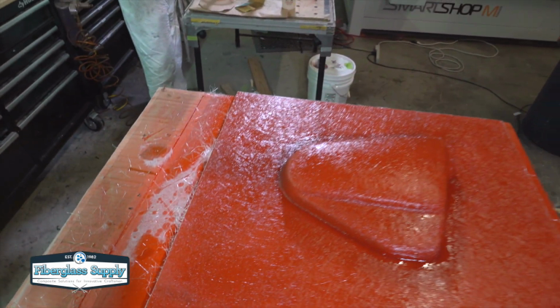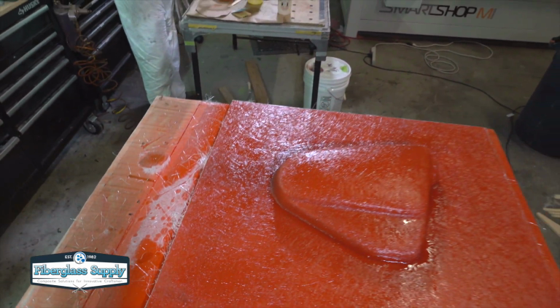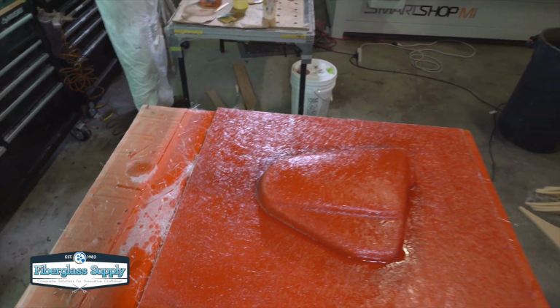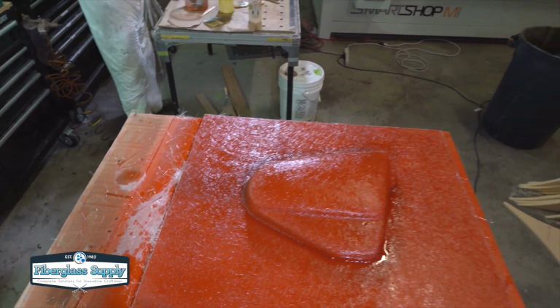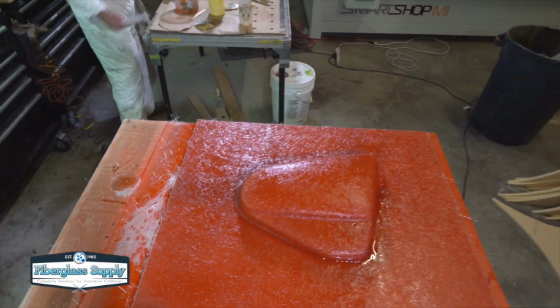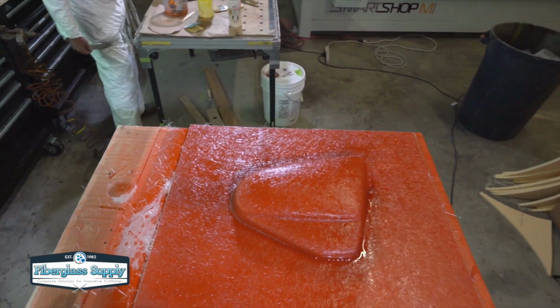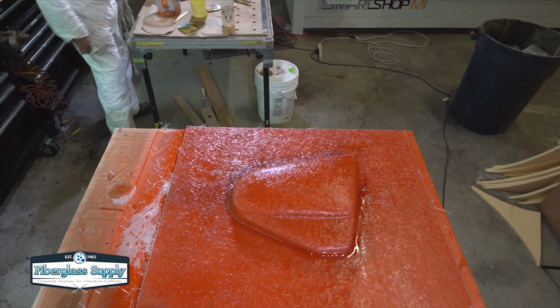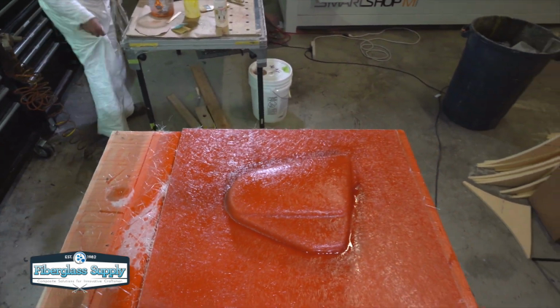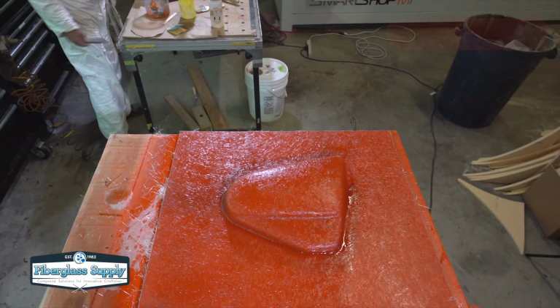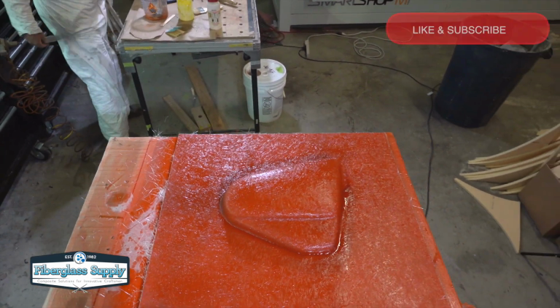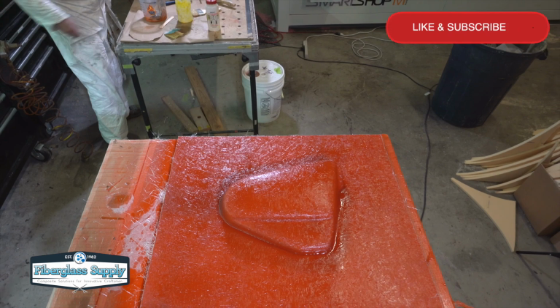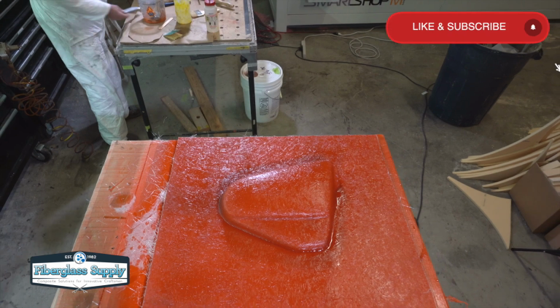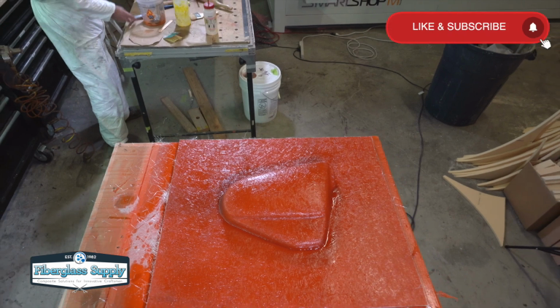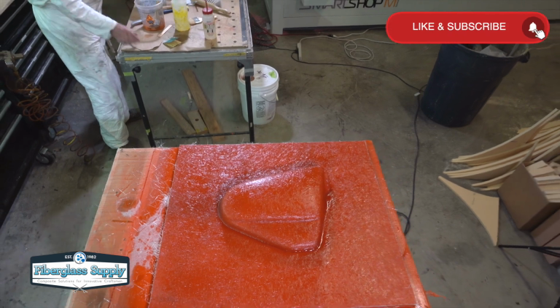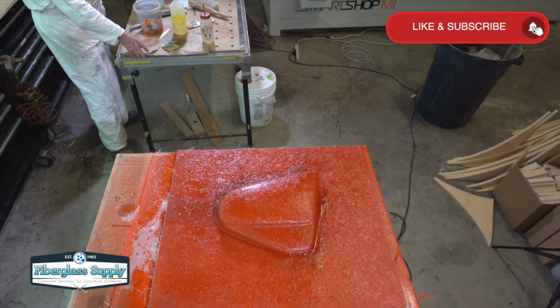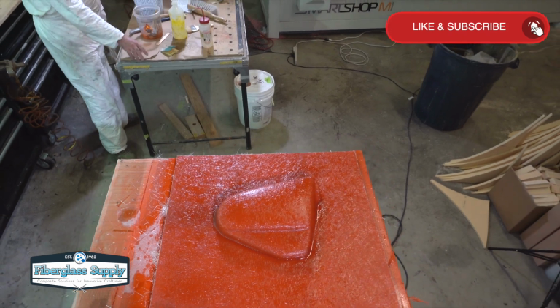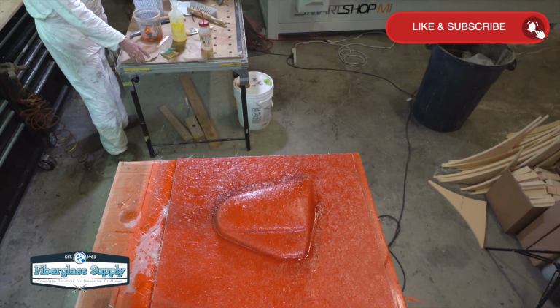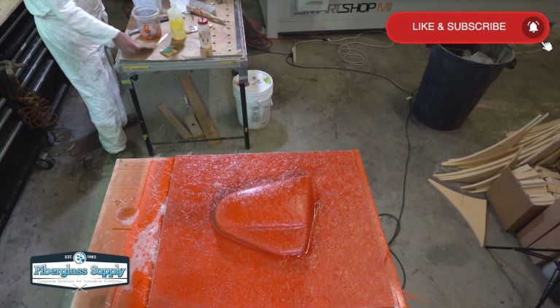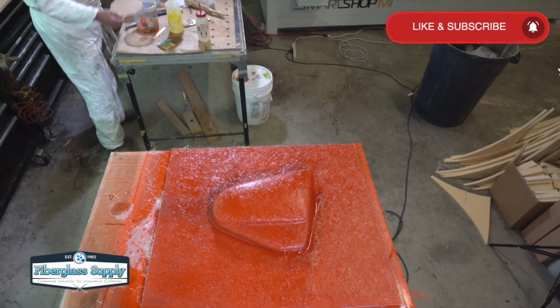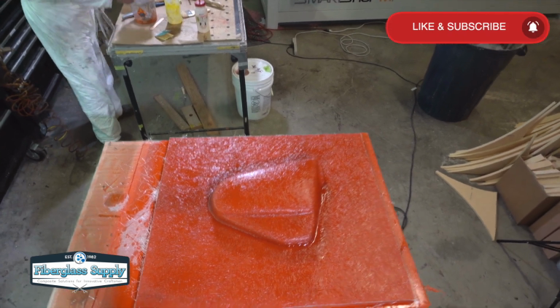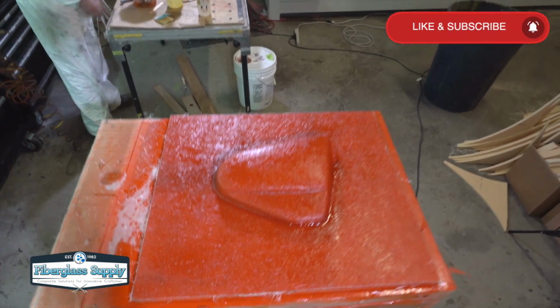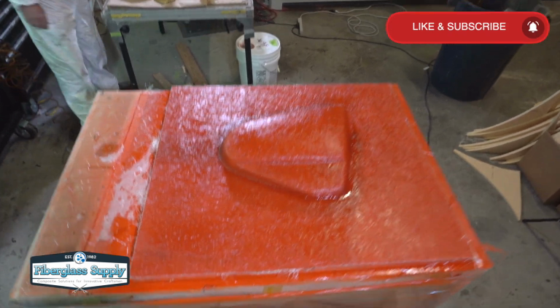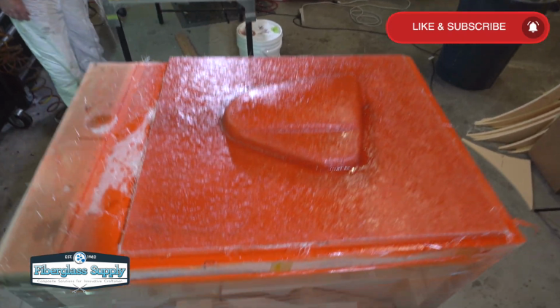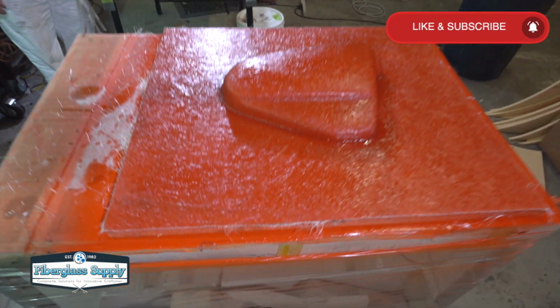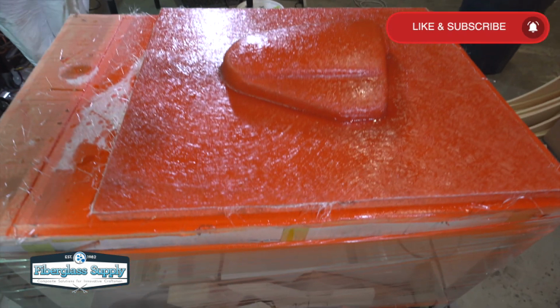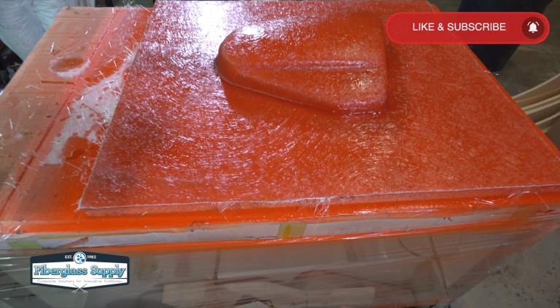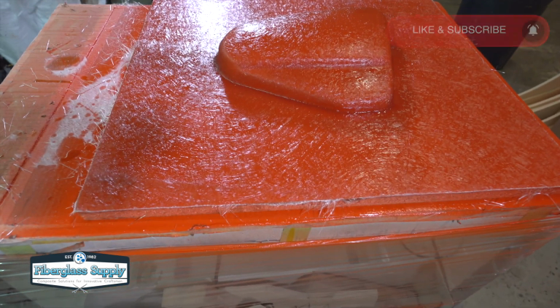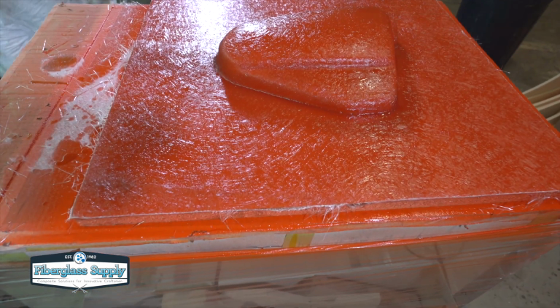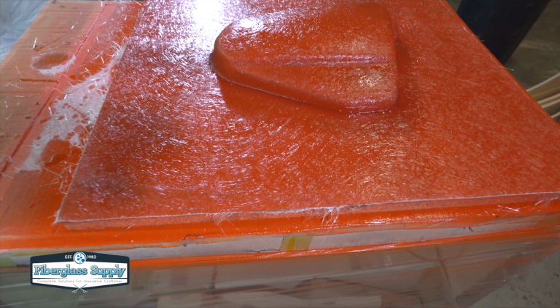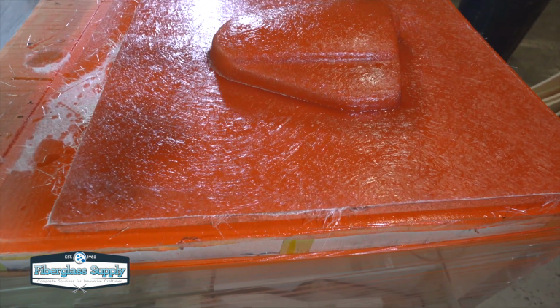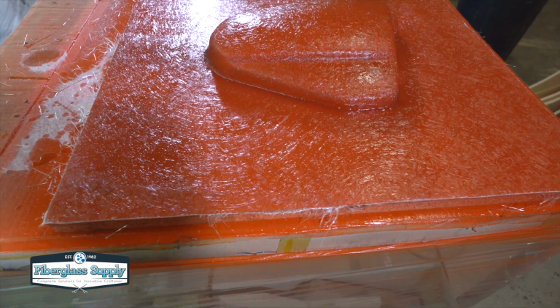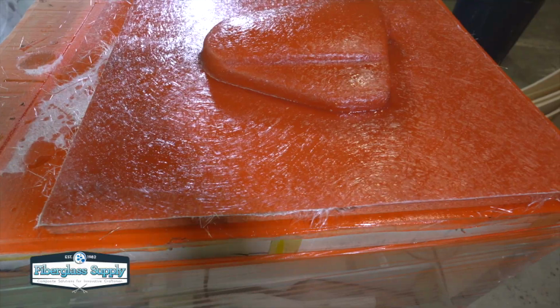No having to grind or sand heavy laminate. Nice, clean, easy technique. Give it a try. Thanks for watching.